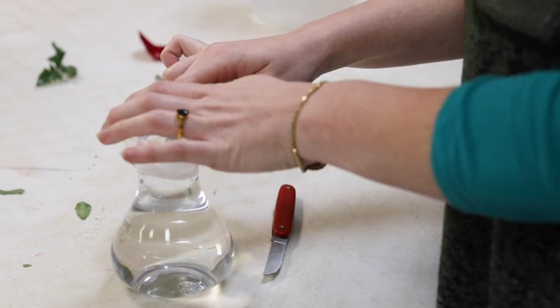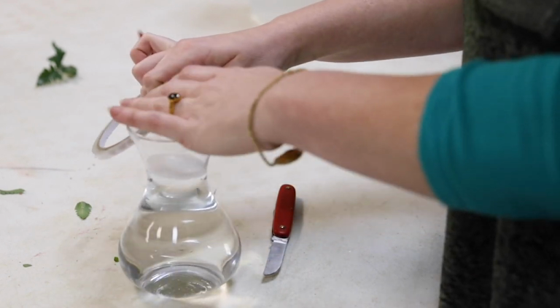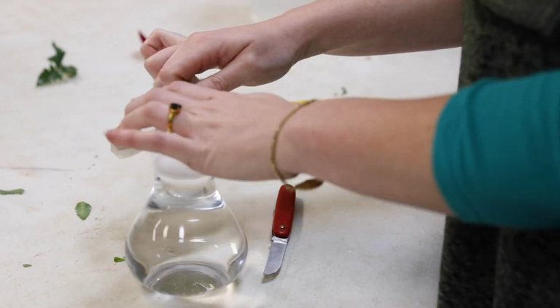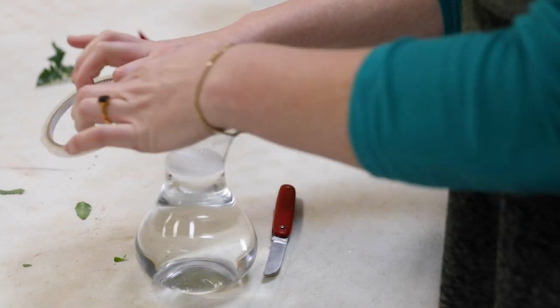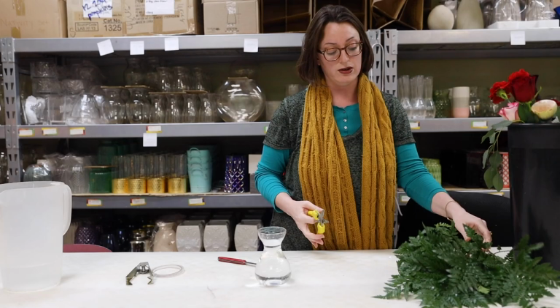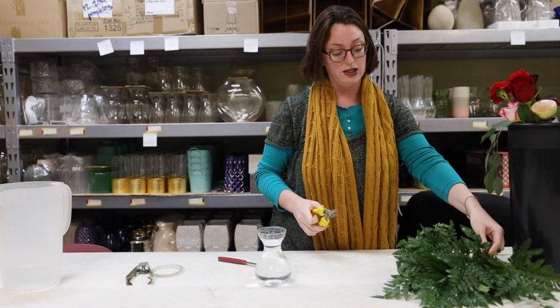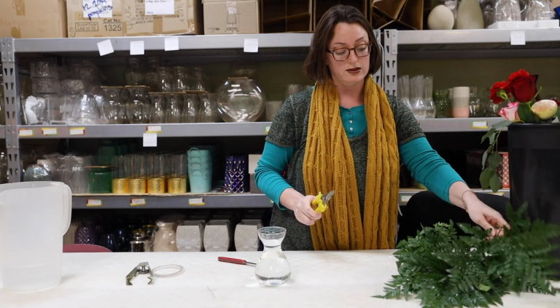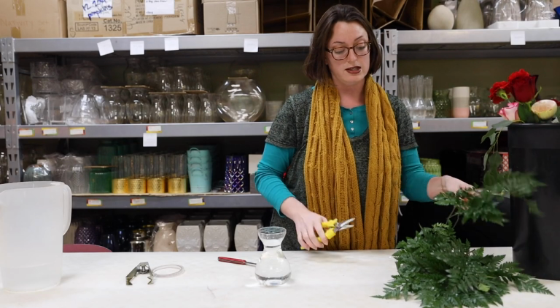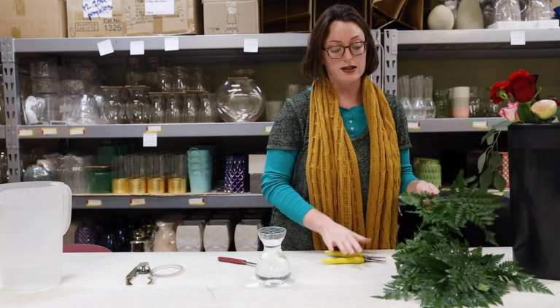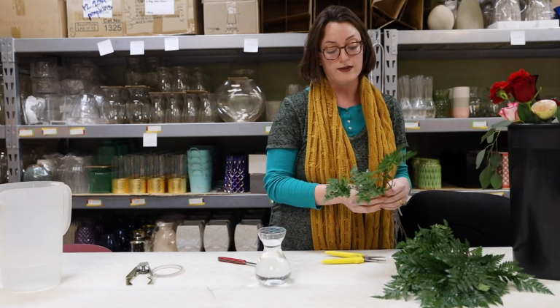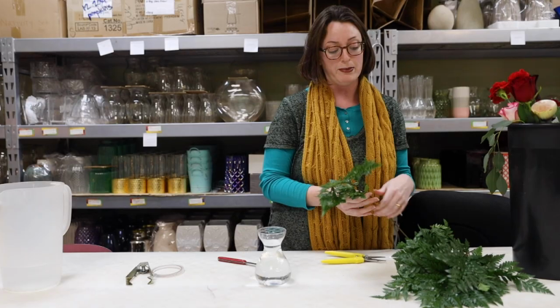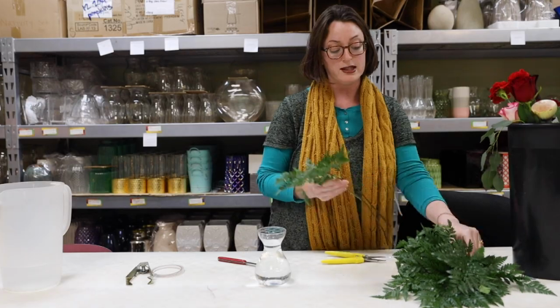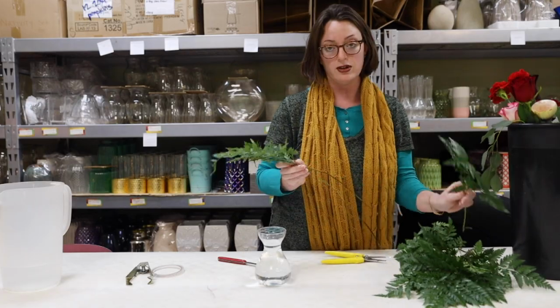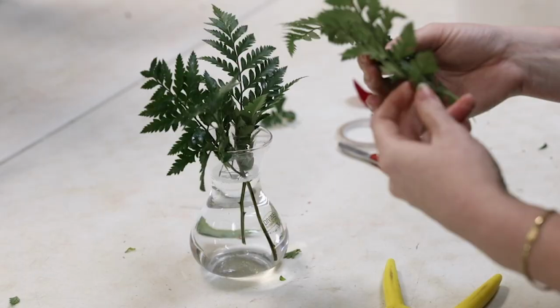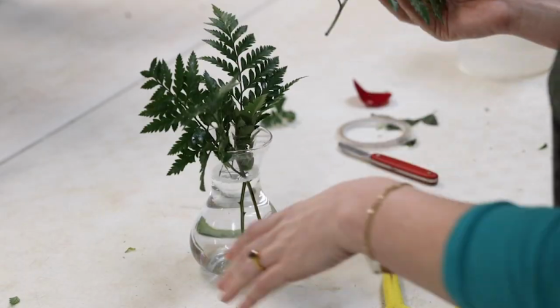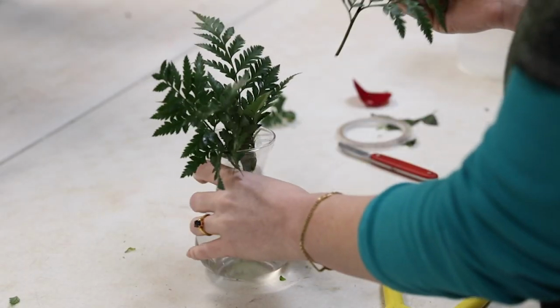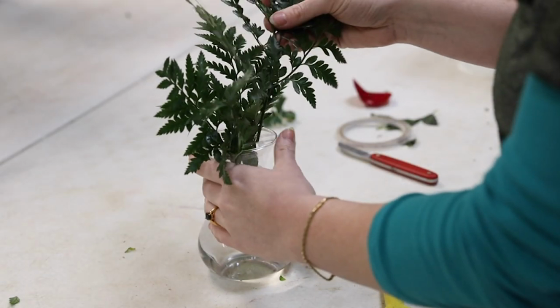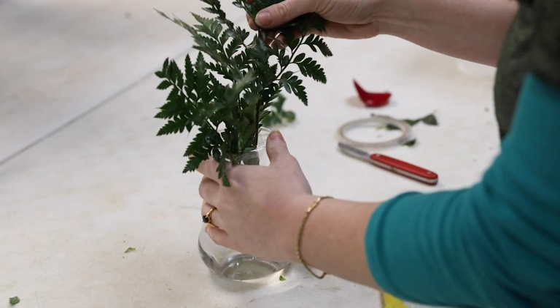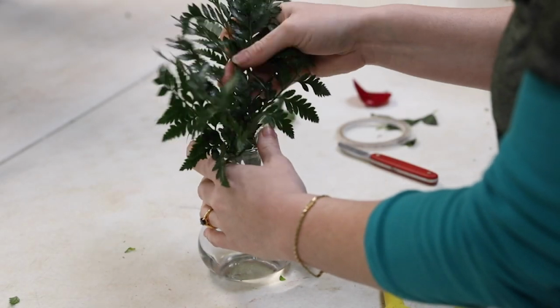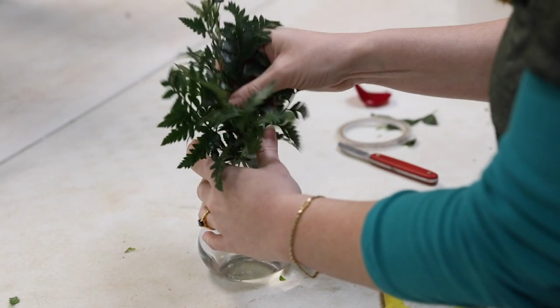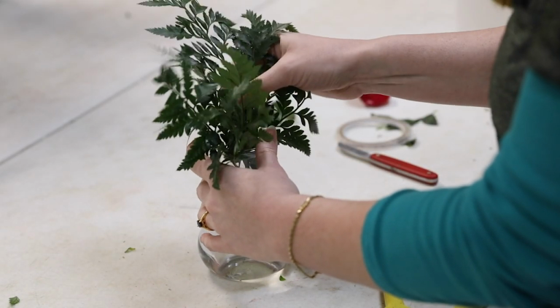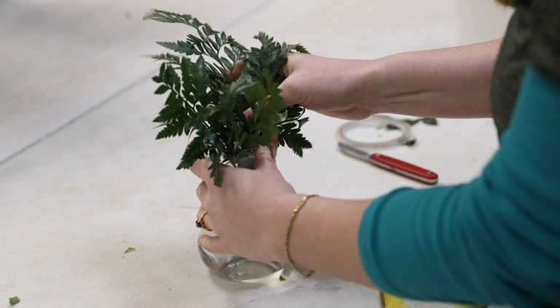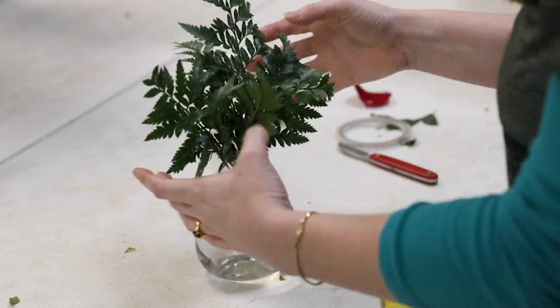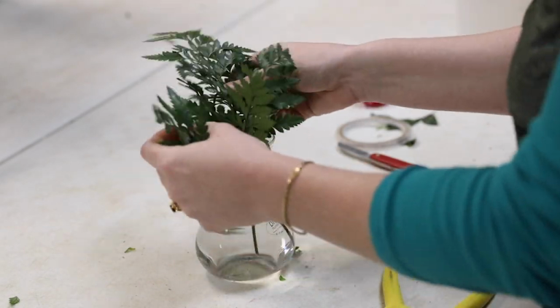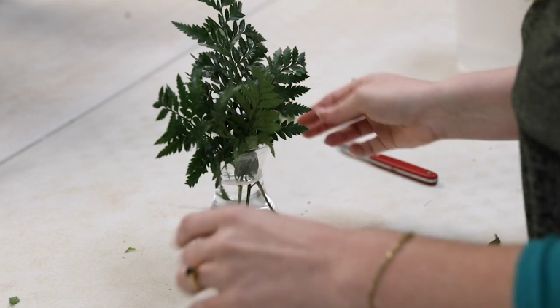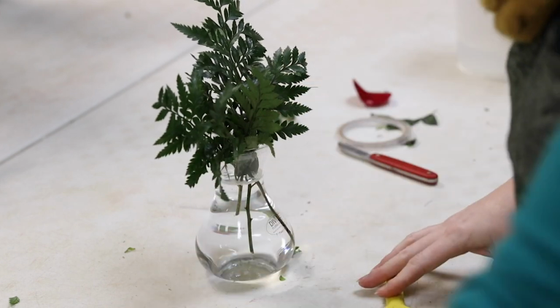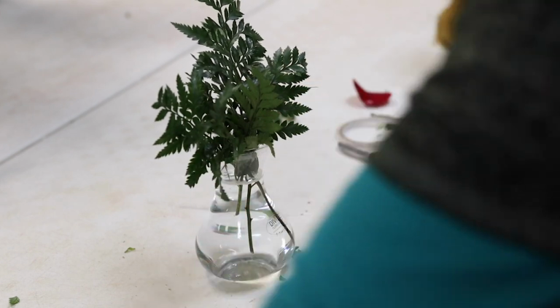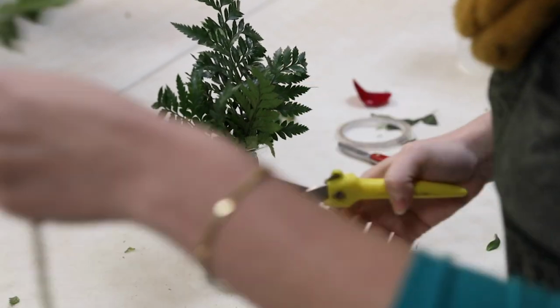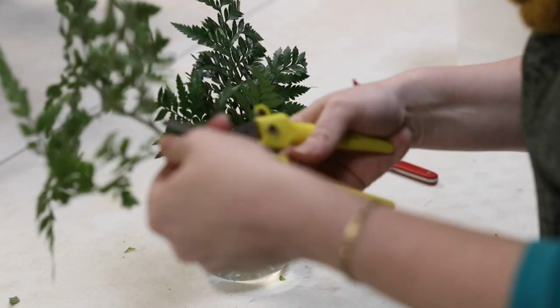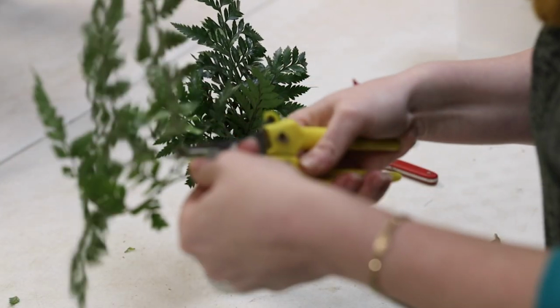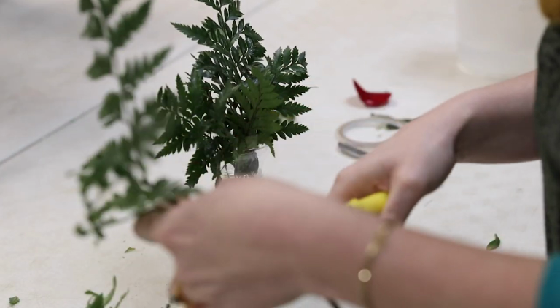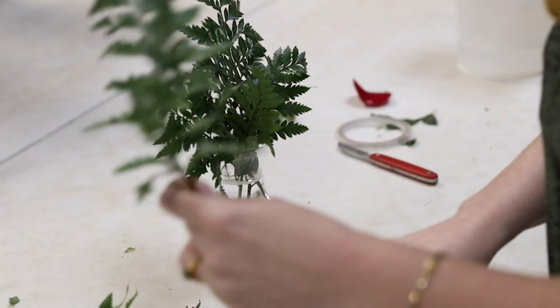I start with greenery. This is kind of your basic leather leaf, as it creates a real sturdy kind of cage for the flowers that I'm going to be putting in the vase. And I'm just kind of tucking it in.